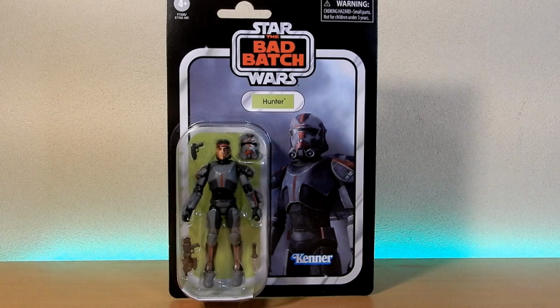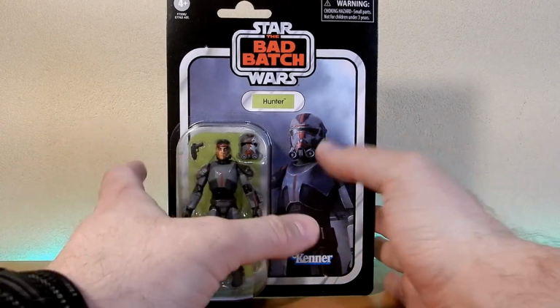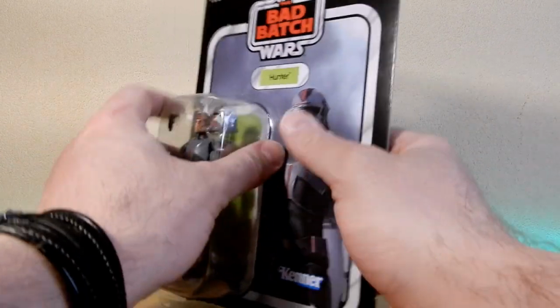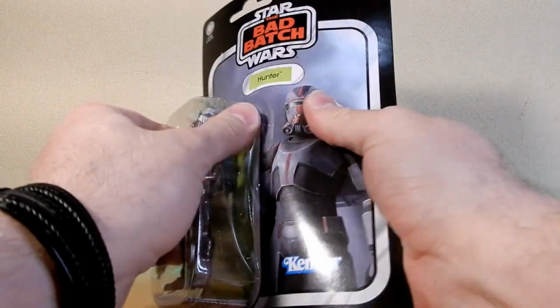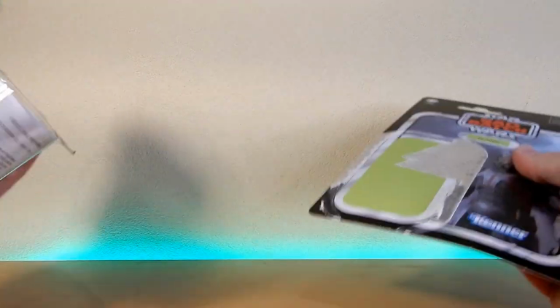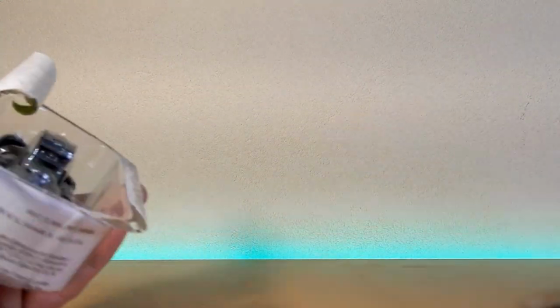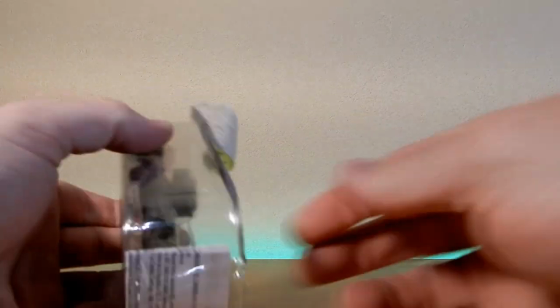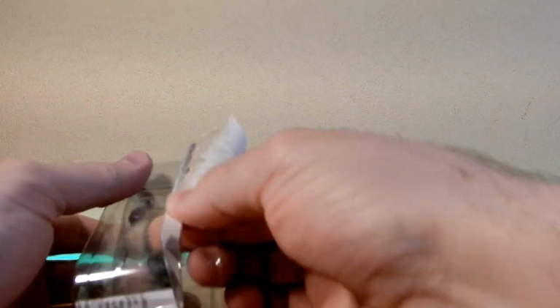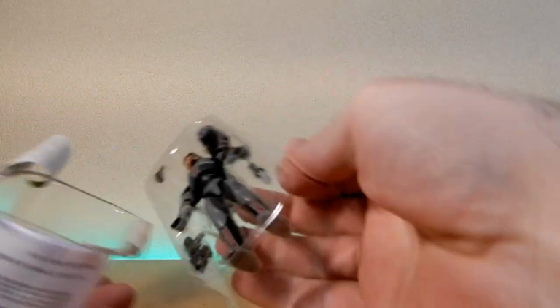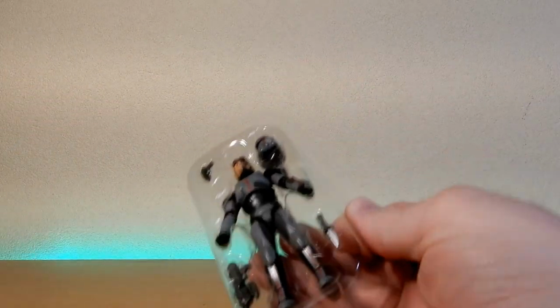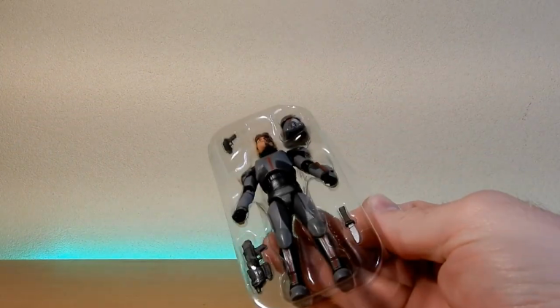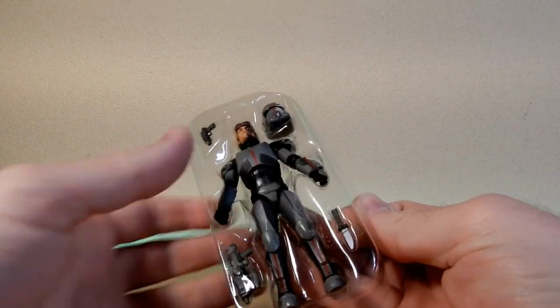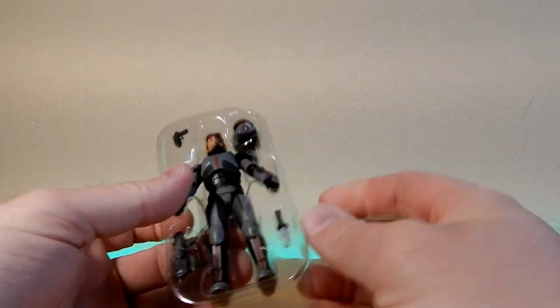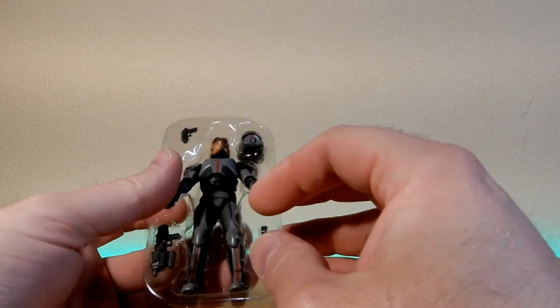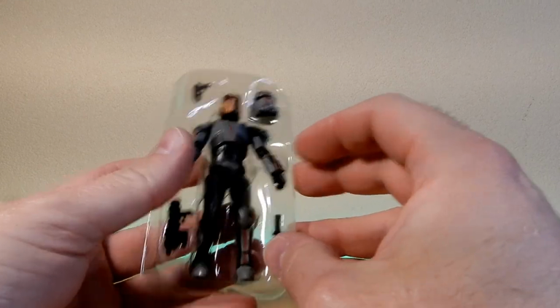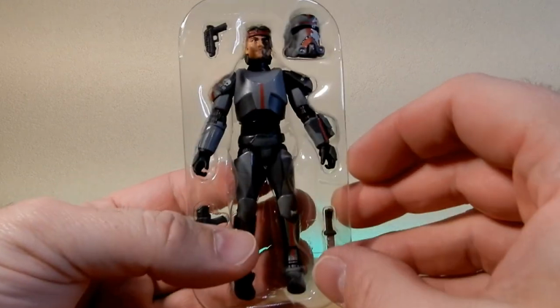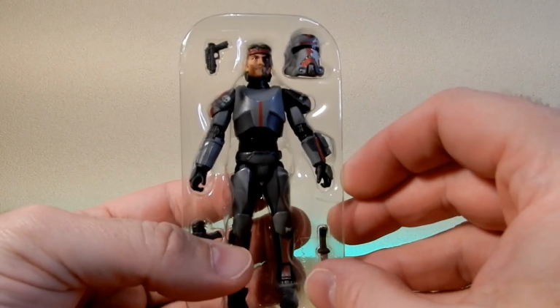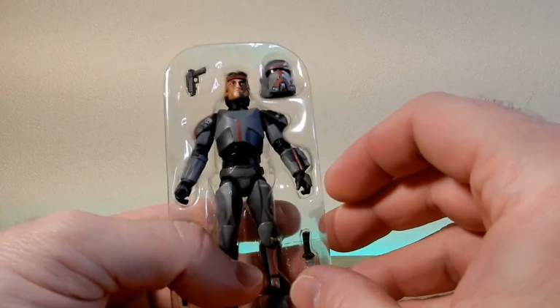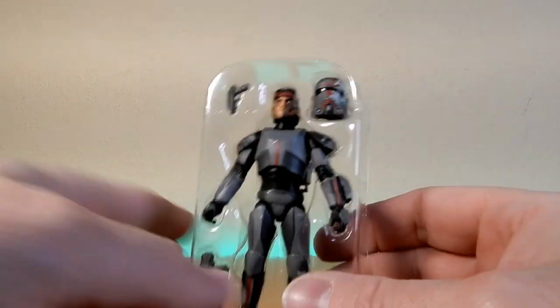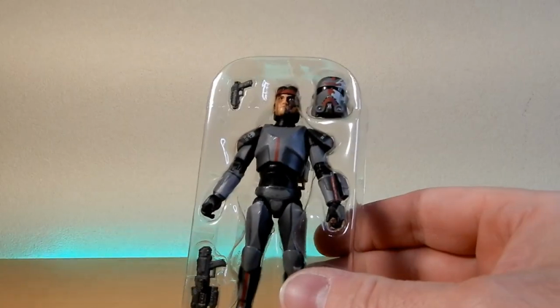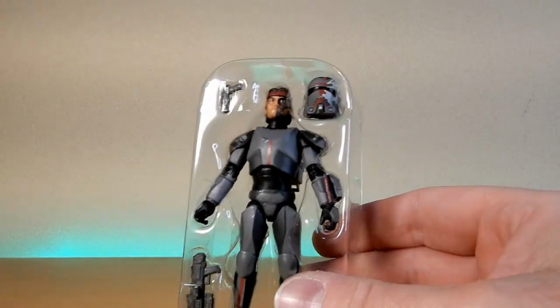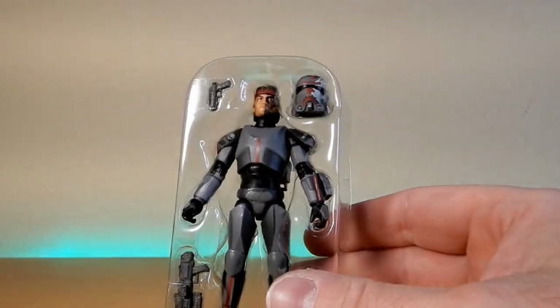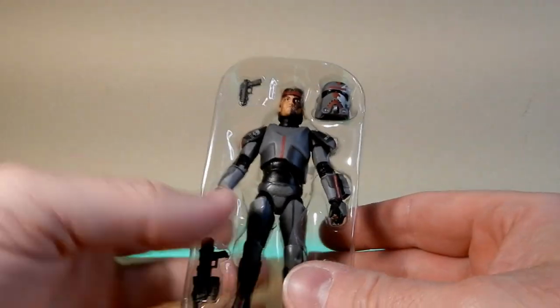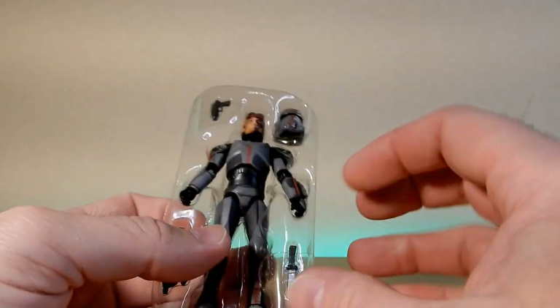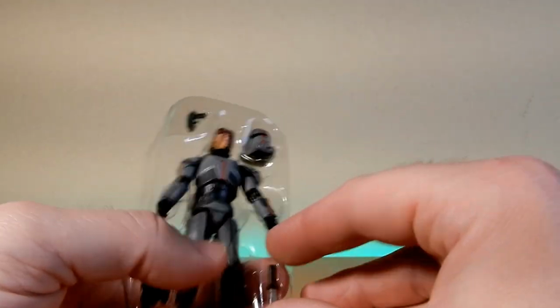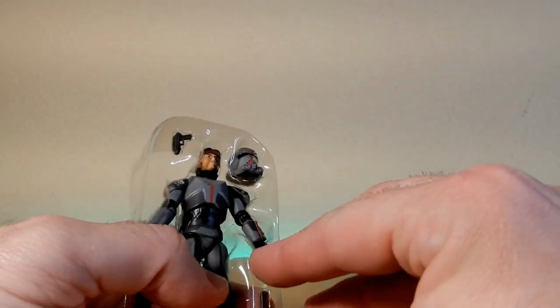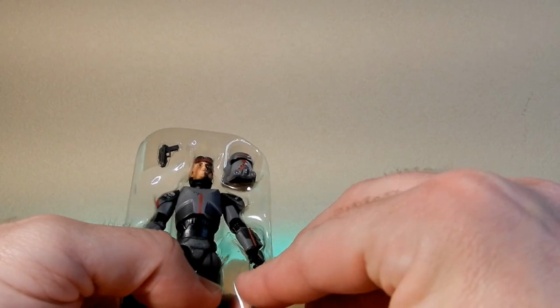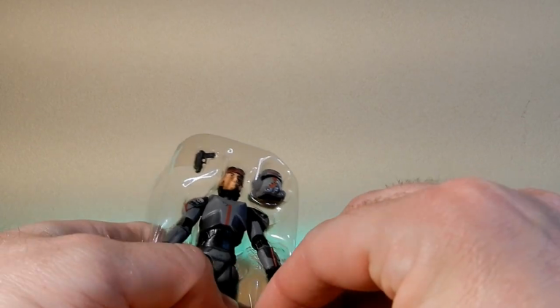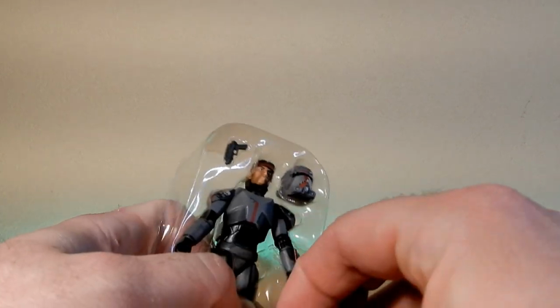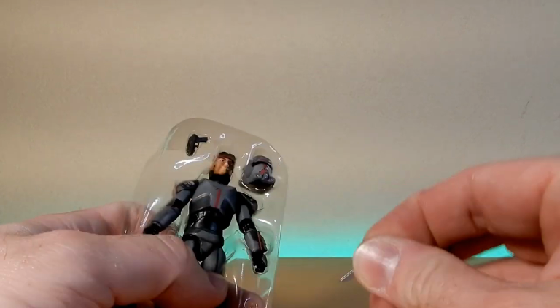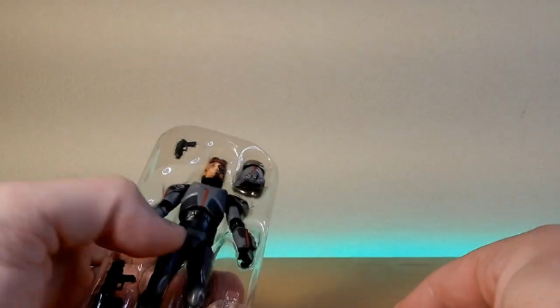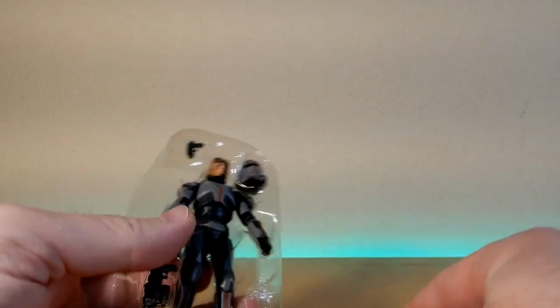Let's crack open Hunter and take a look at the figure — we're just gonna bust him straight out right here. I have been looking at a few reviews of this guy and I have been impressed by what I've seen.